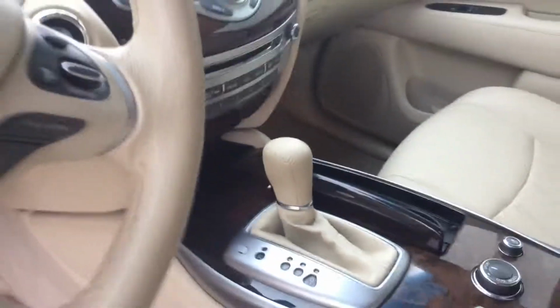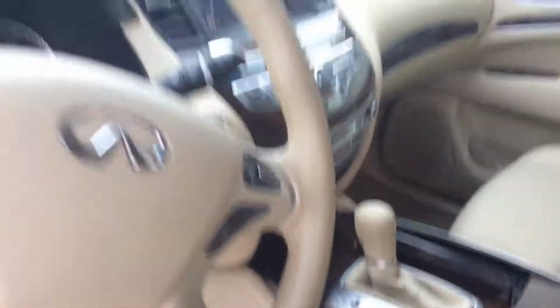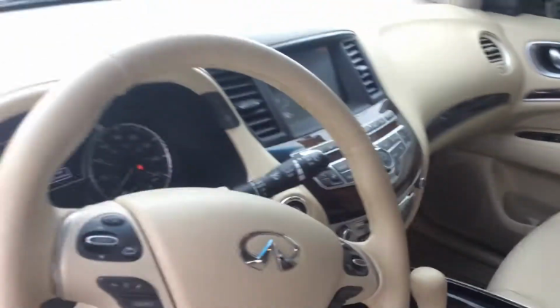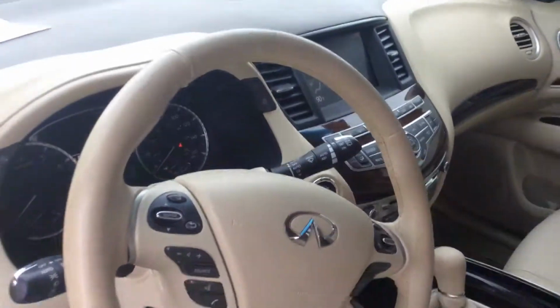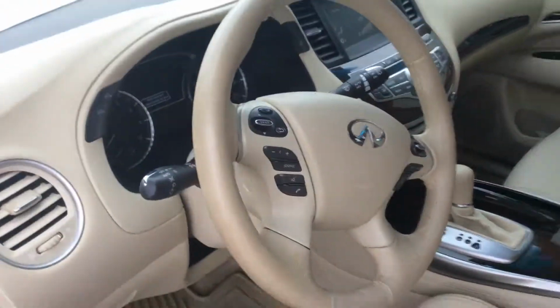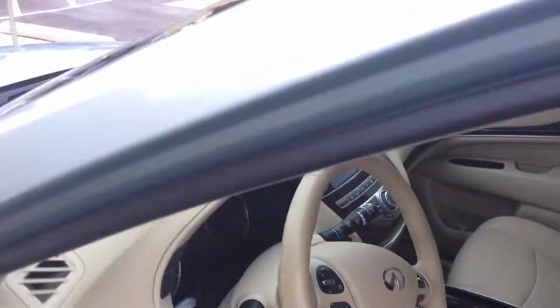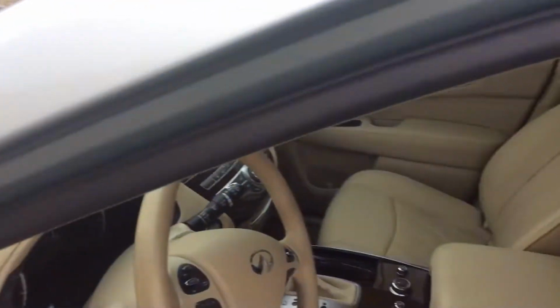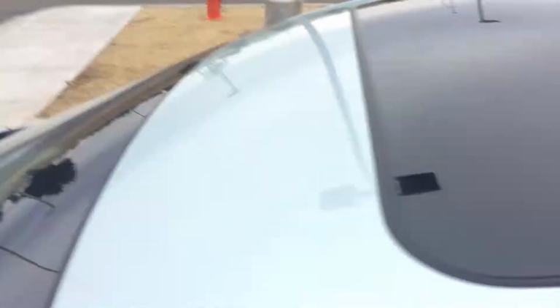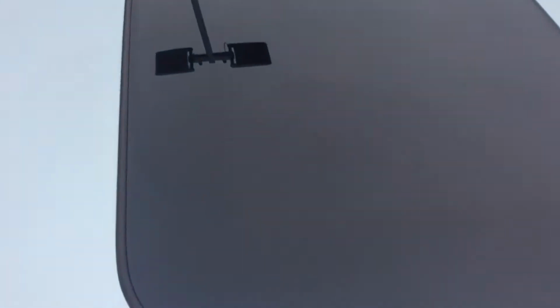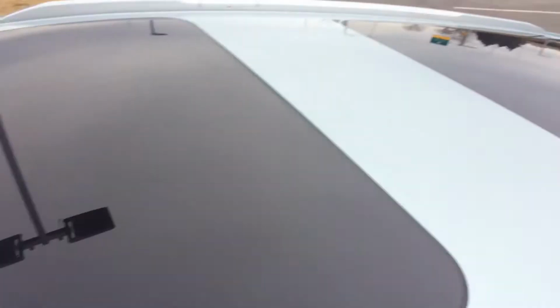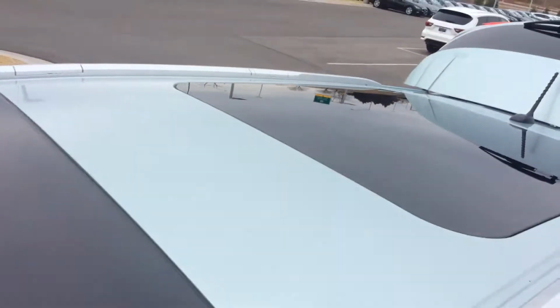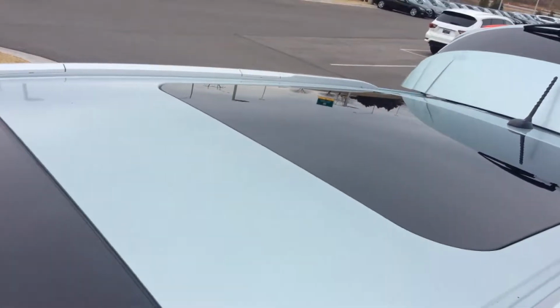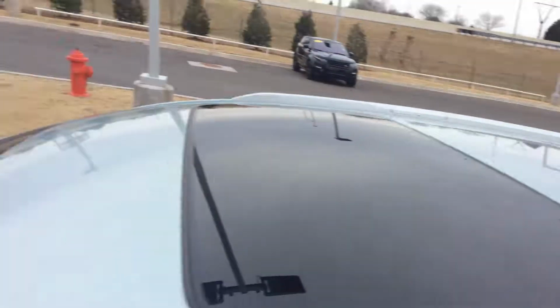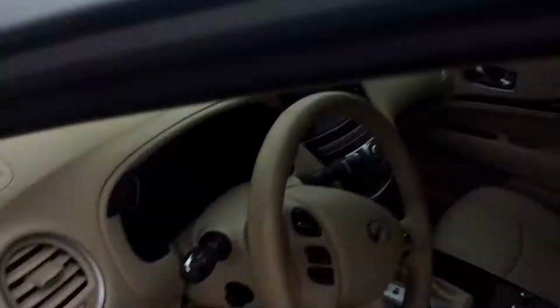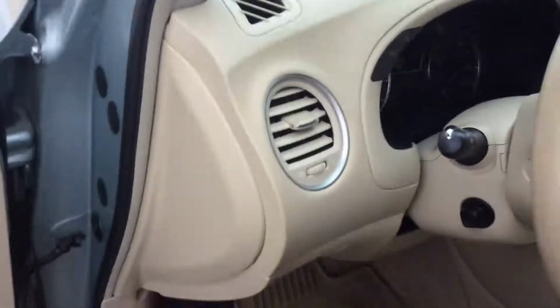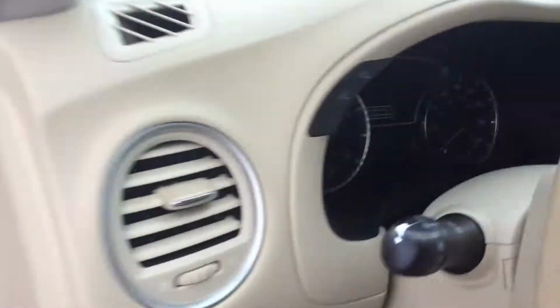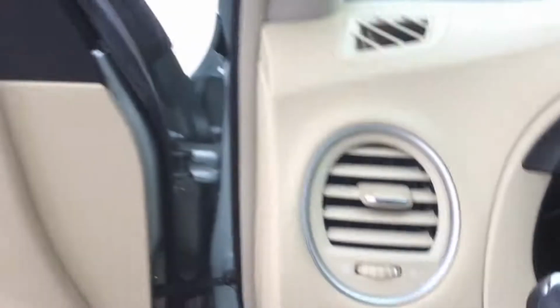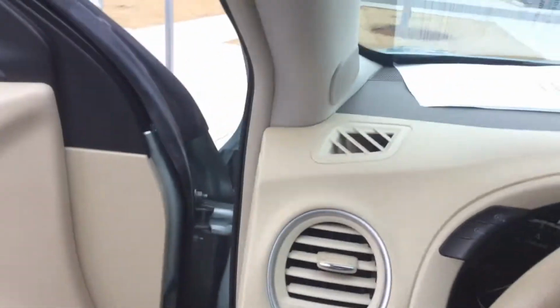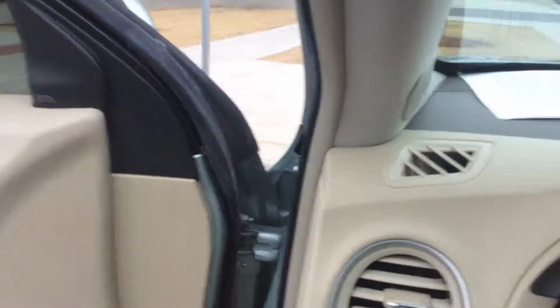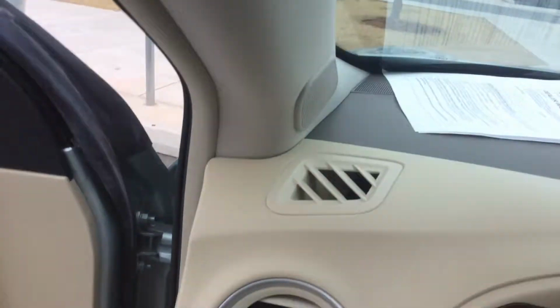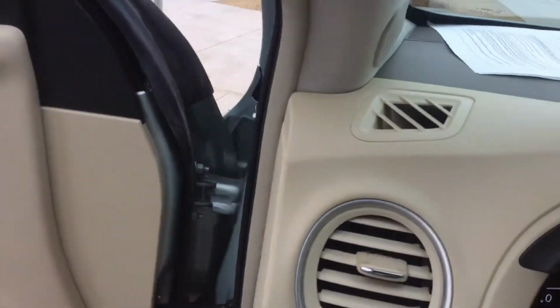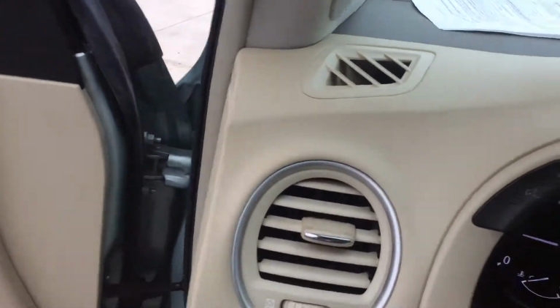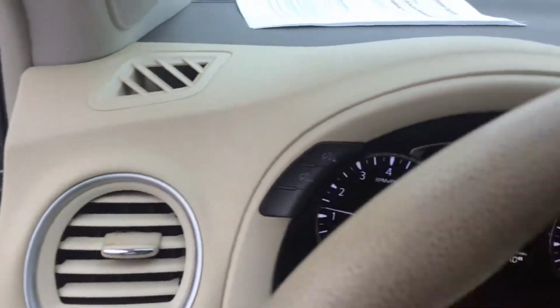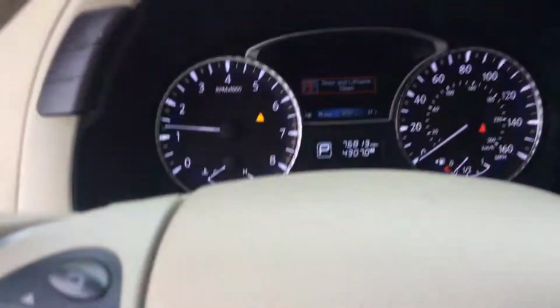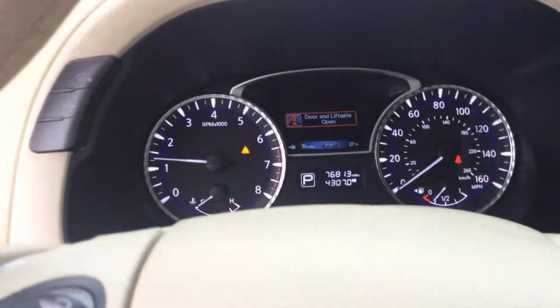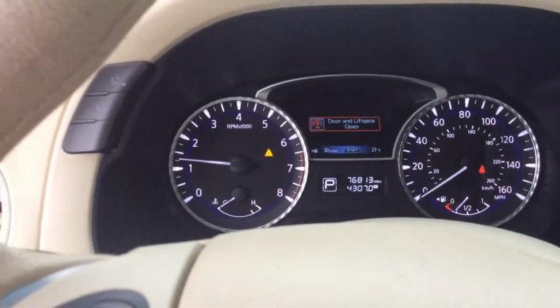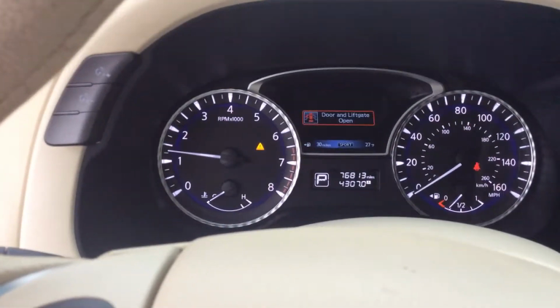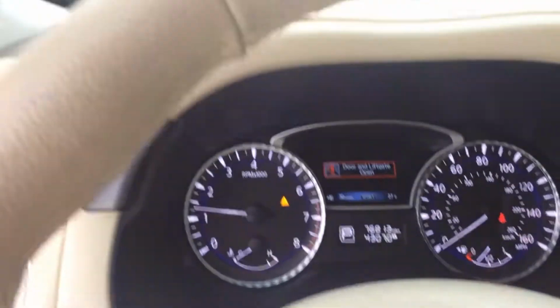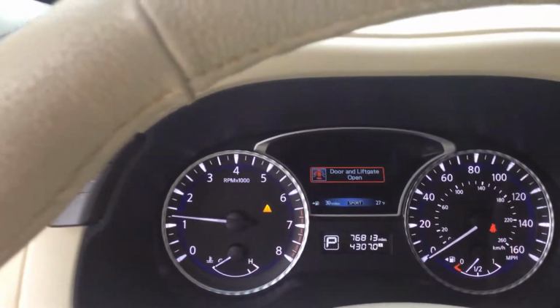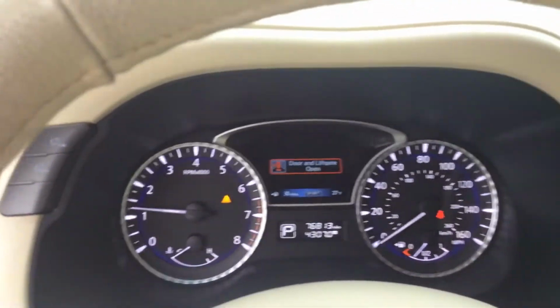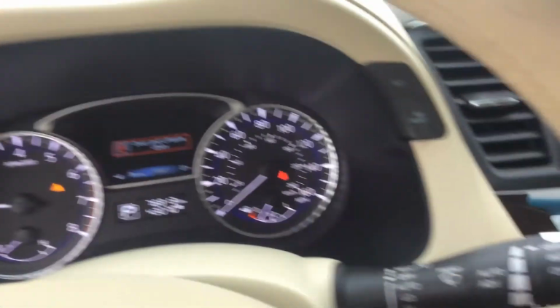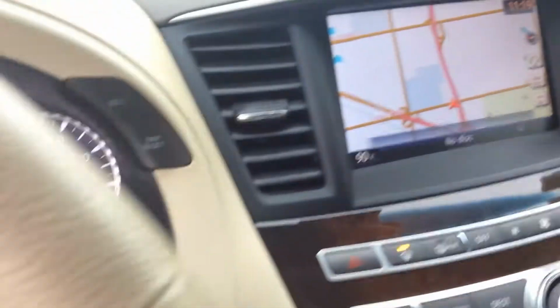It's got a panoramic roof, which is the glass top — it's got two glass tops on top of it. Low miles, 76,000 for a 2013.